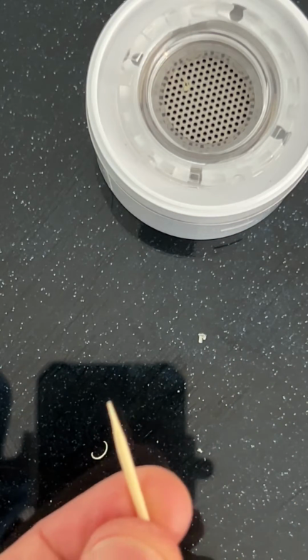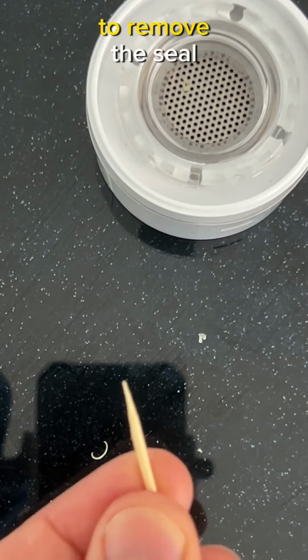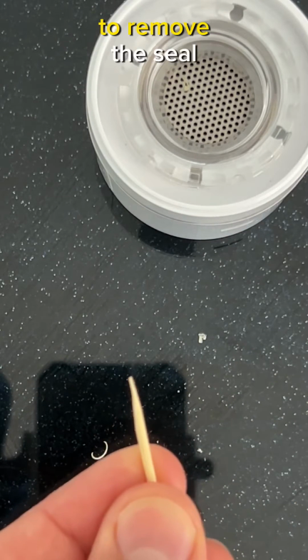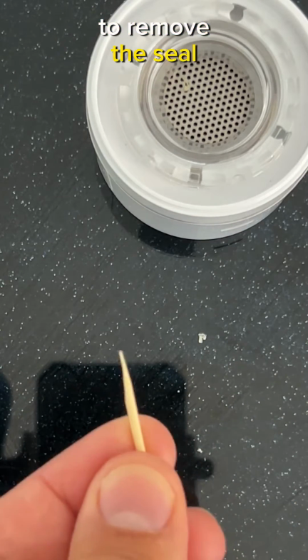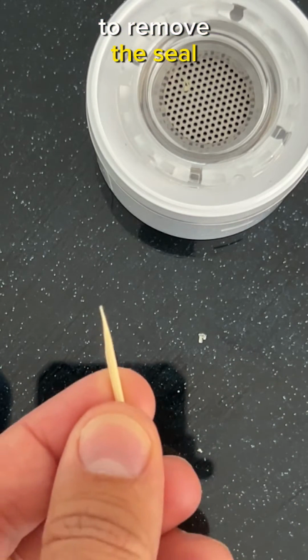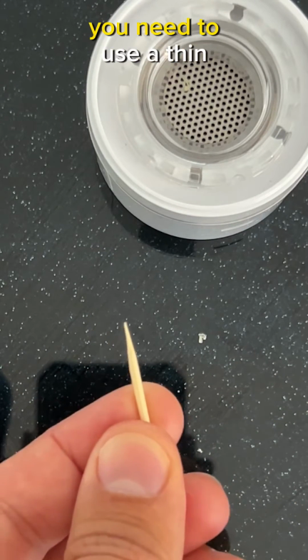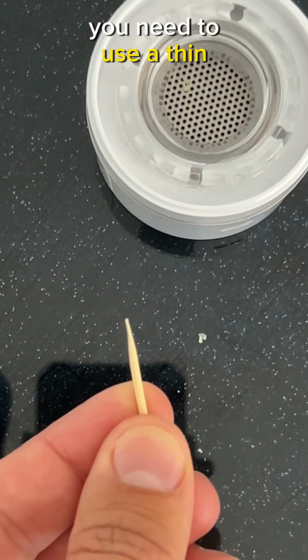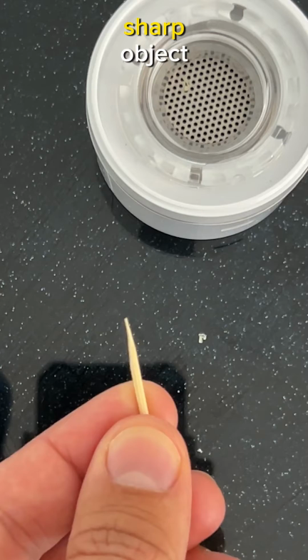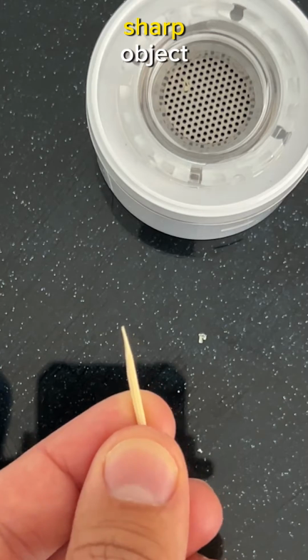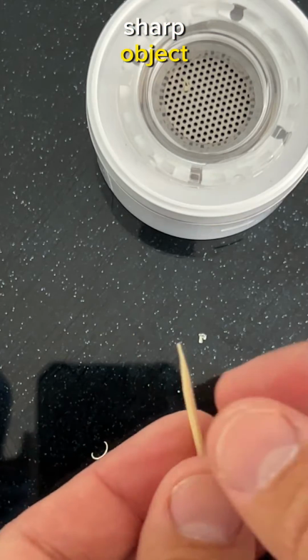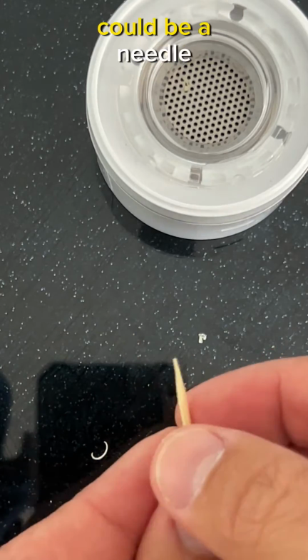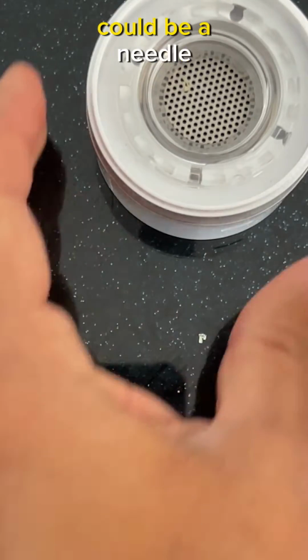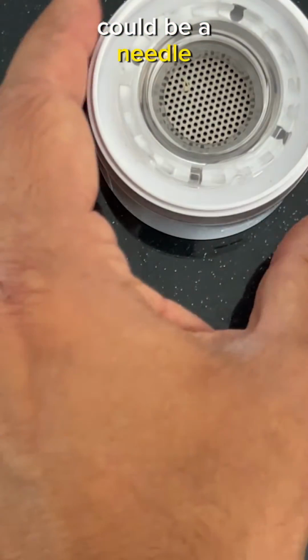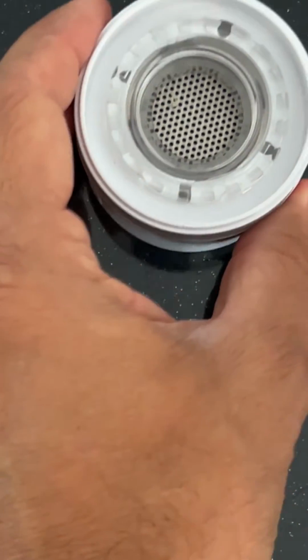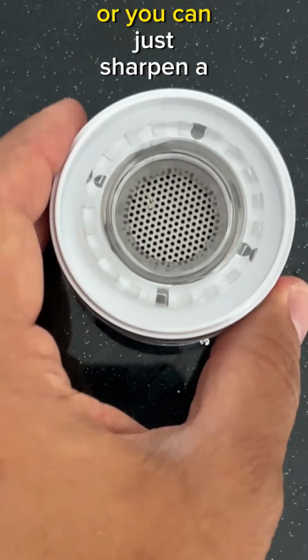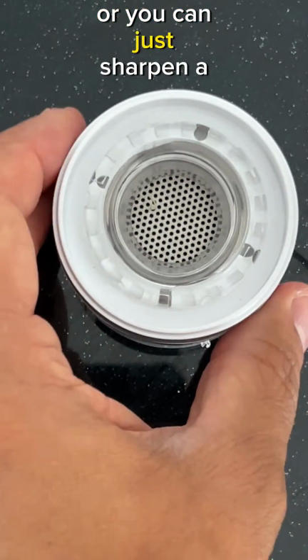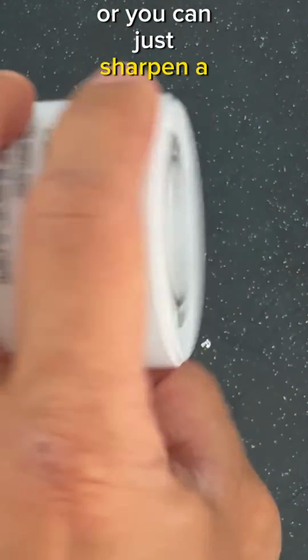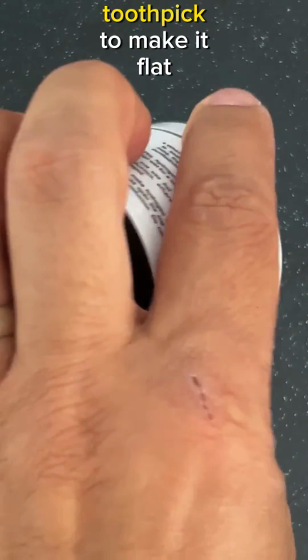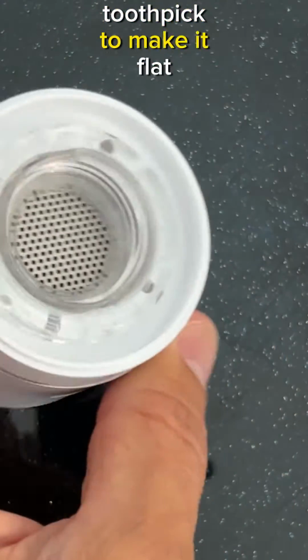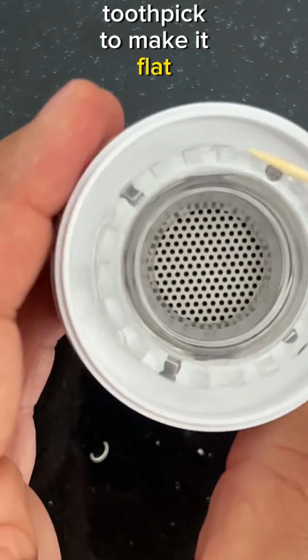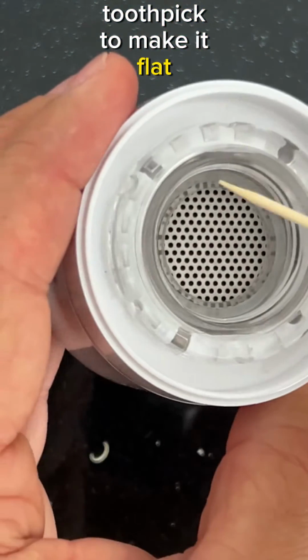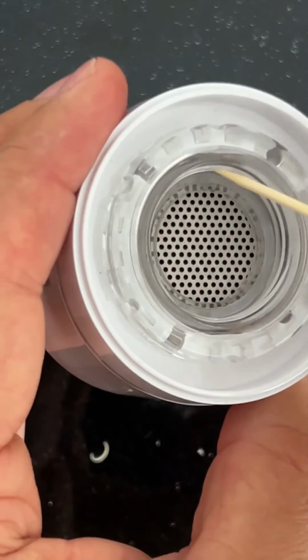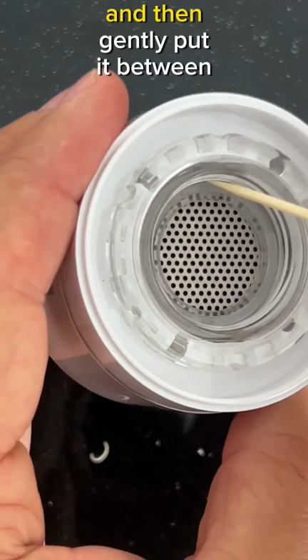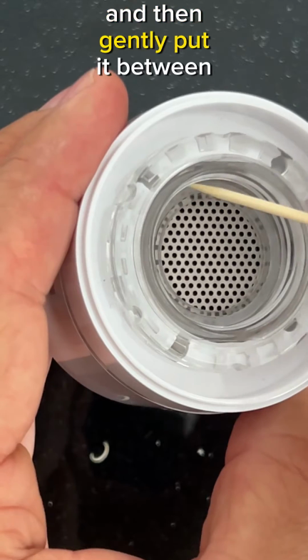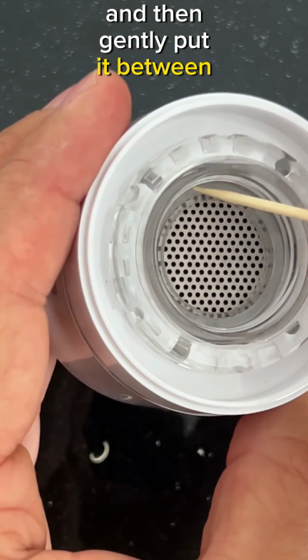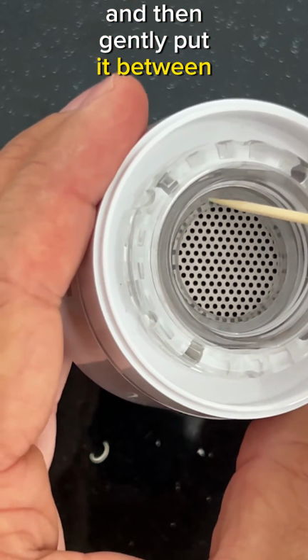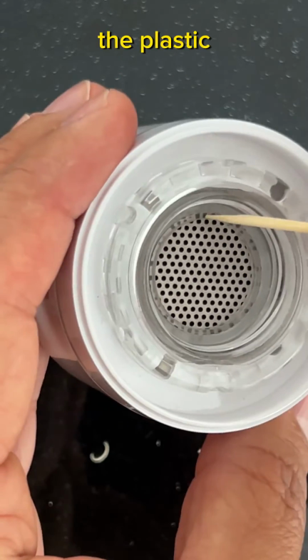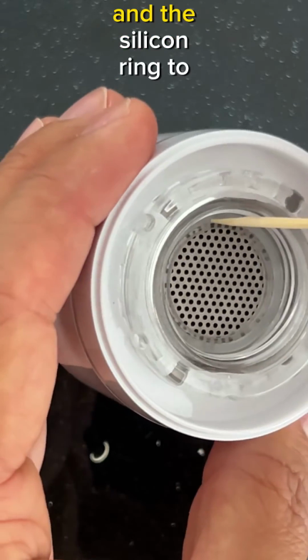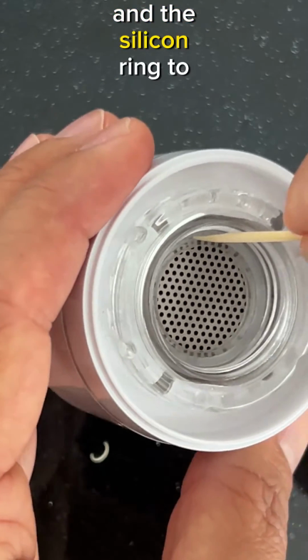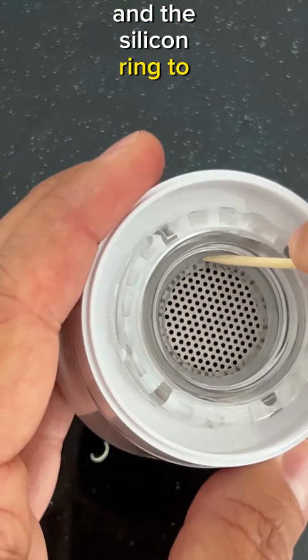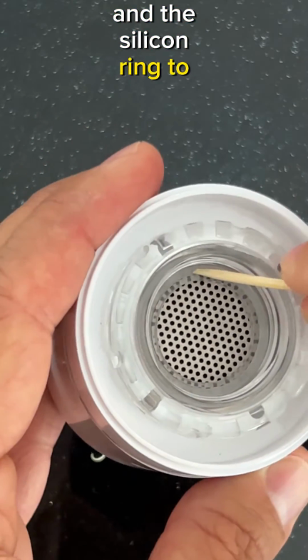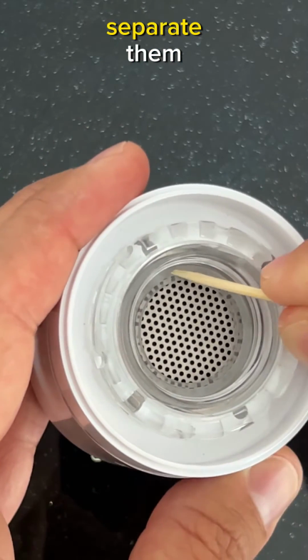To remove the seal, you need to use a thin, sharp object — it could be a needle, or you can just sharpen a toothpick to make it flat — and then gently put it between the plastic and the silicone ring to separate them.